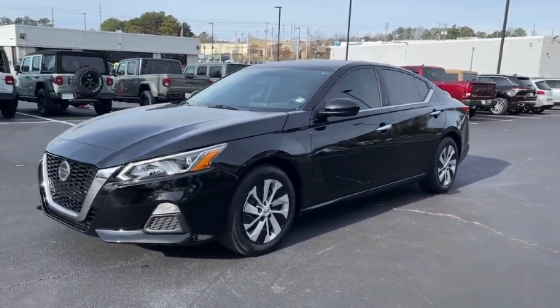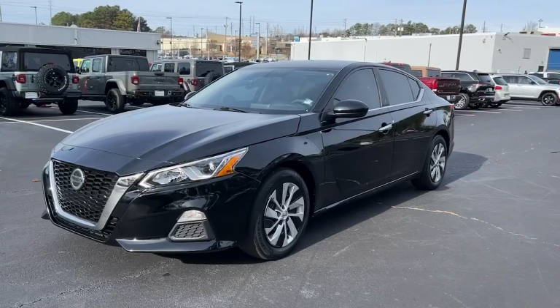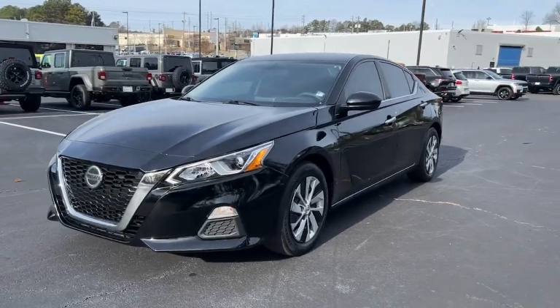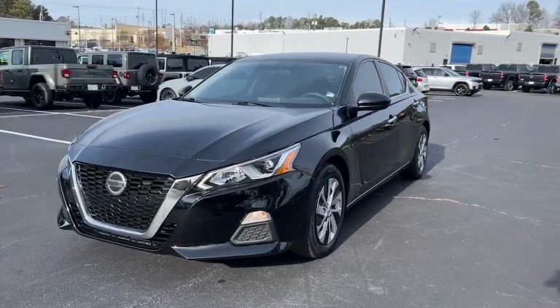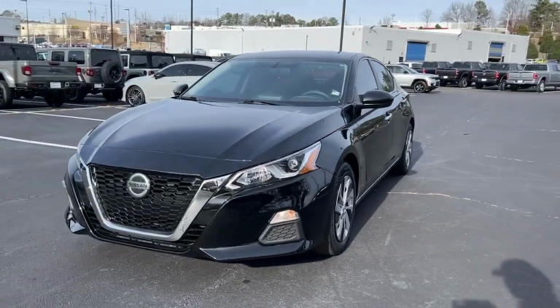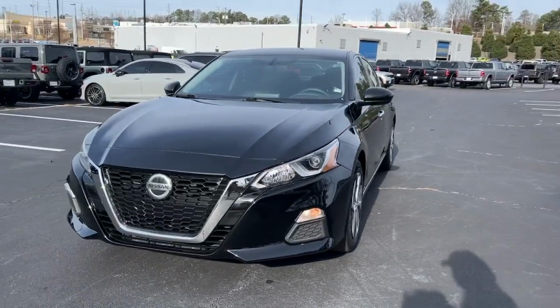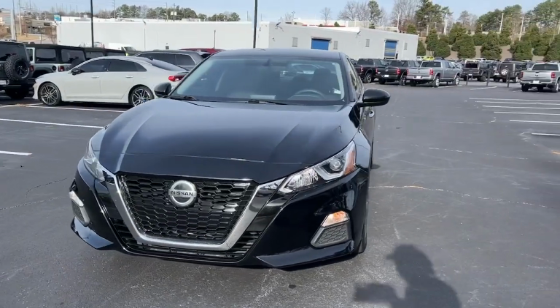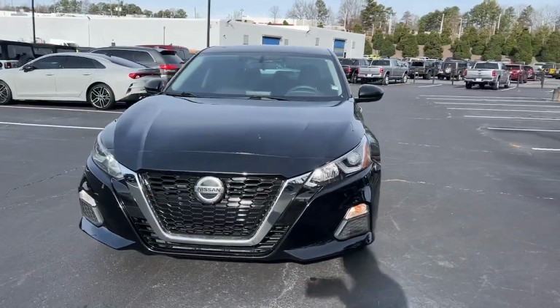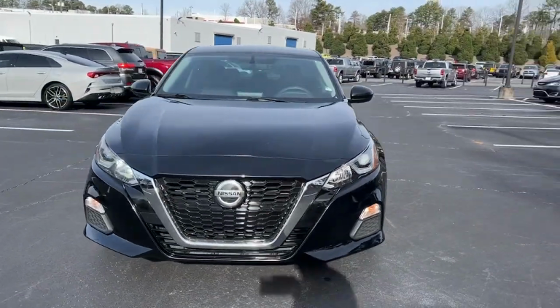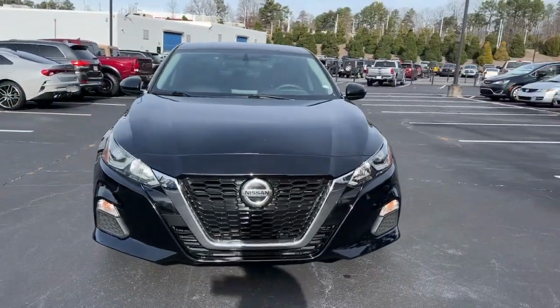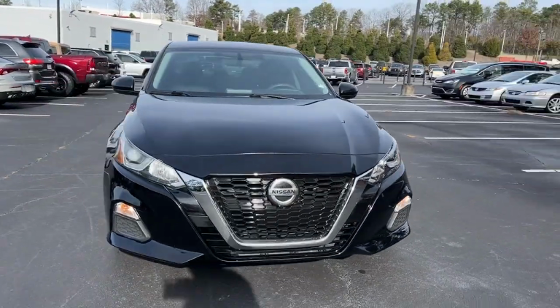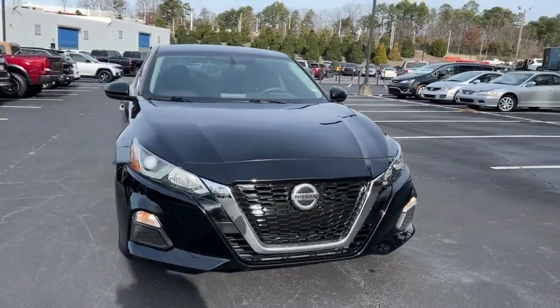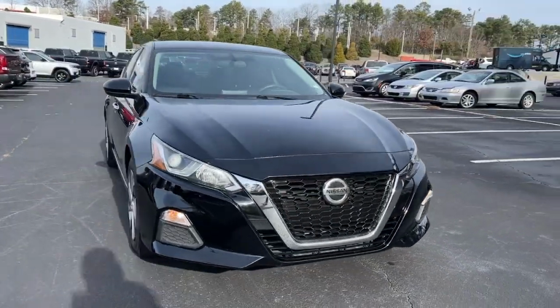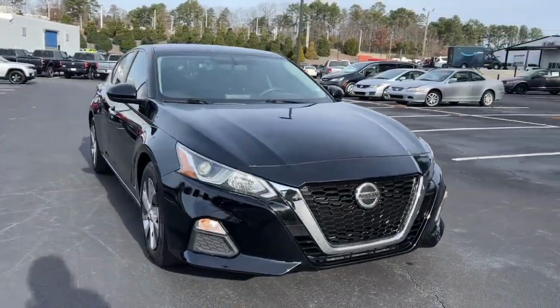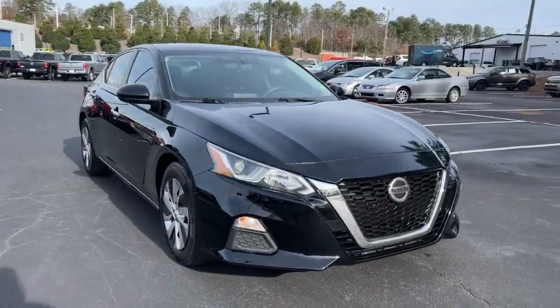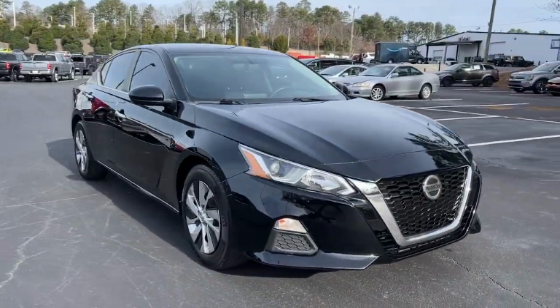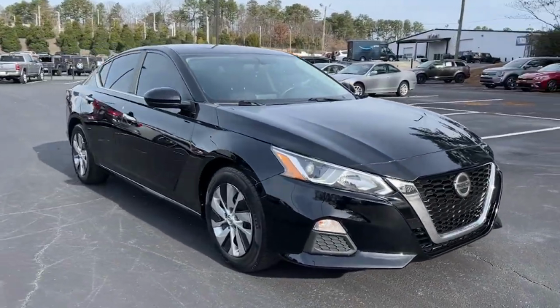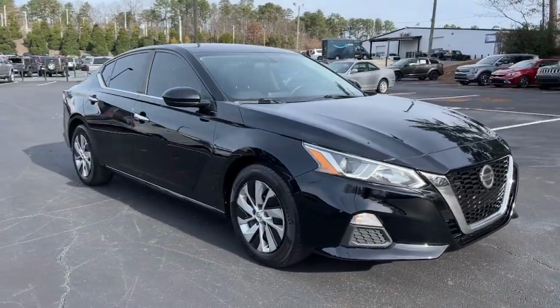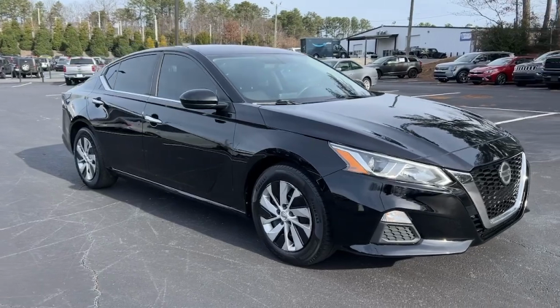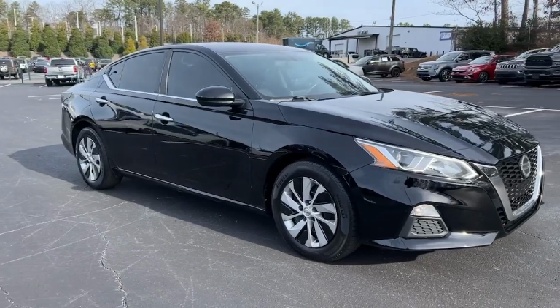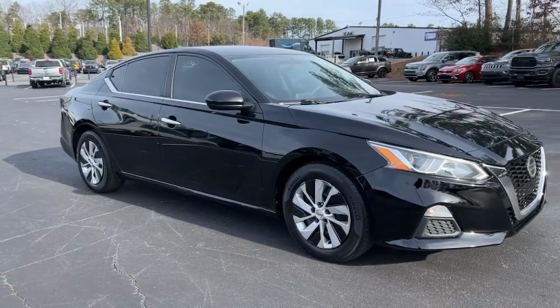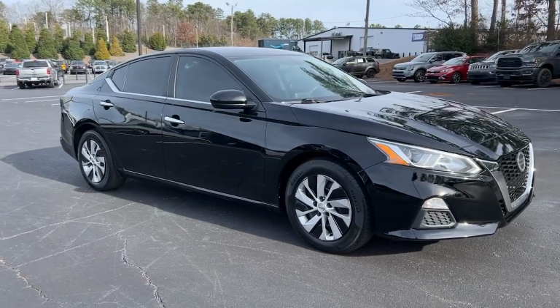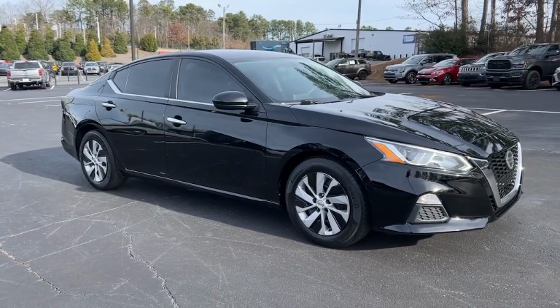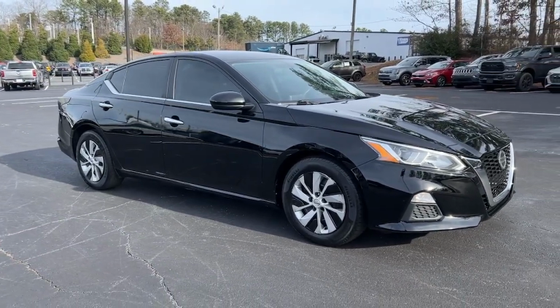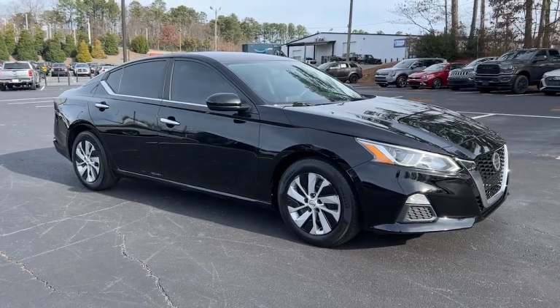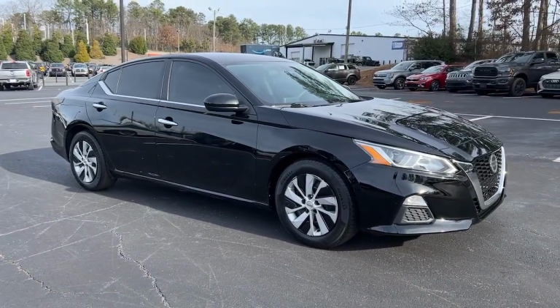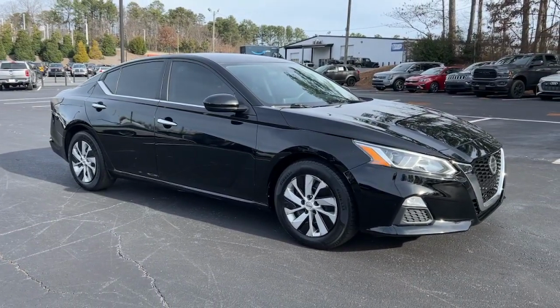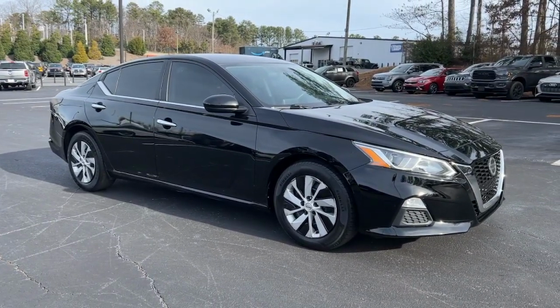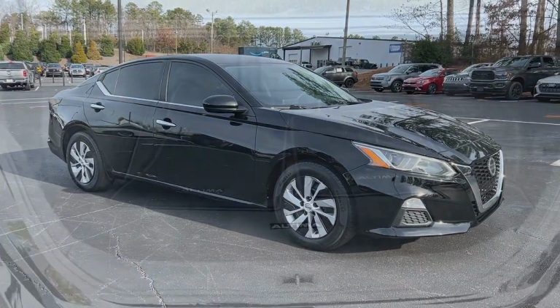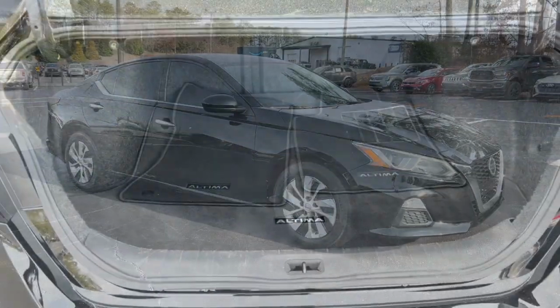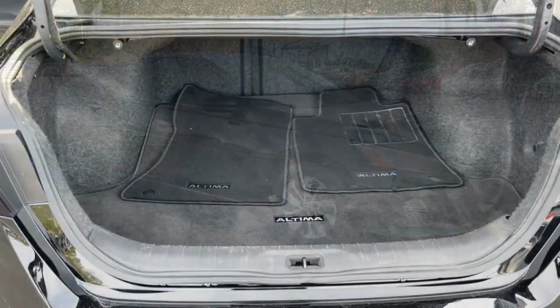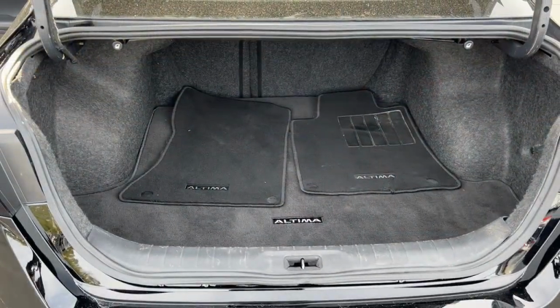This stylish, safety-minded midsize is the ideal family sedan. The following are some of this vehicle's highlighted options: keyless entry, satellite radio,